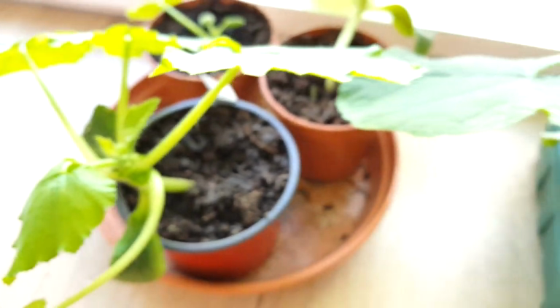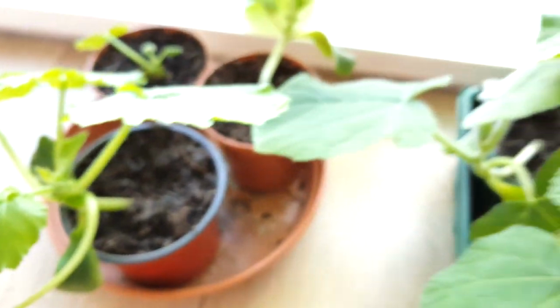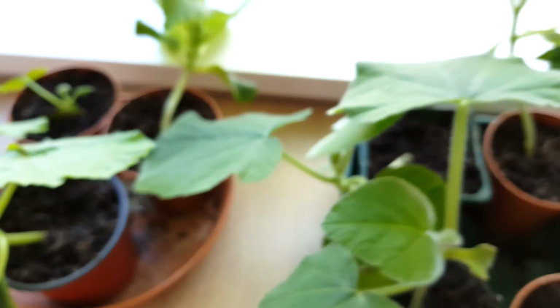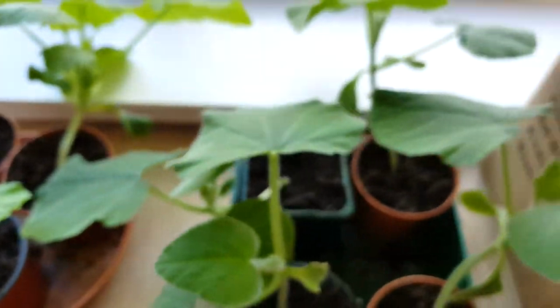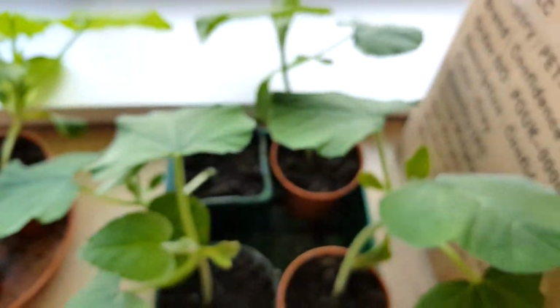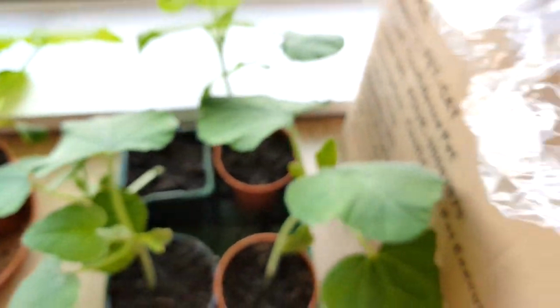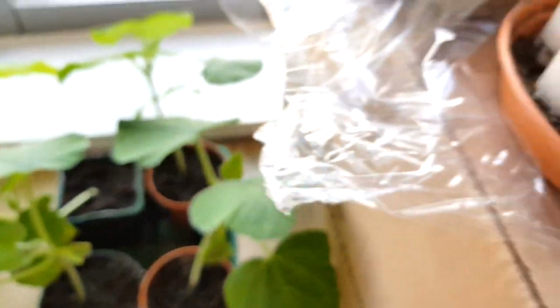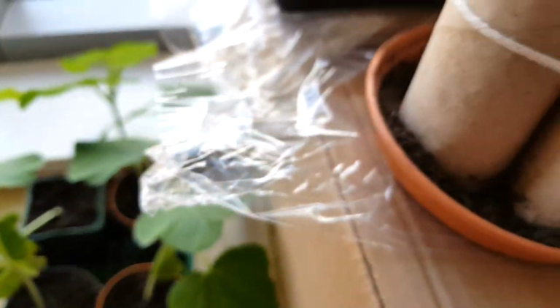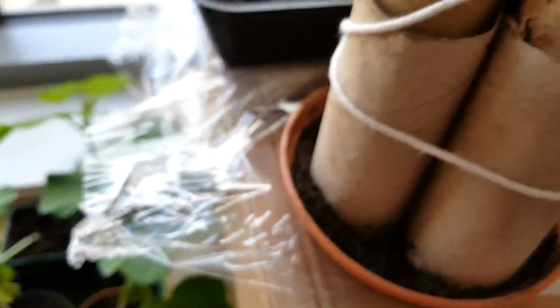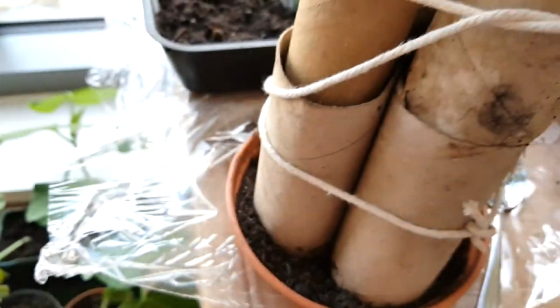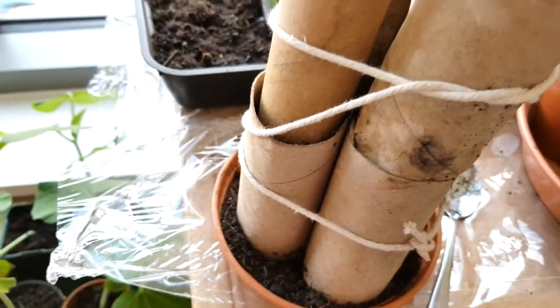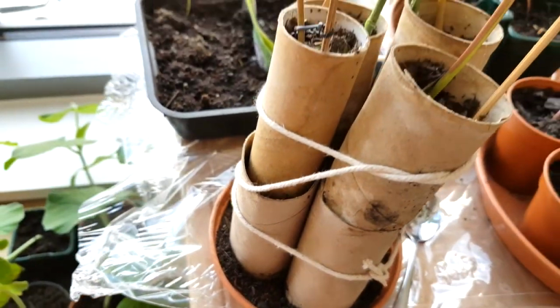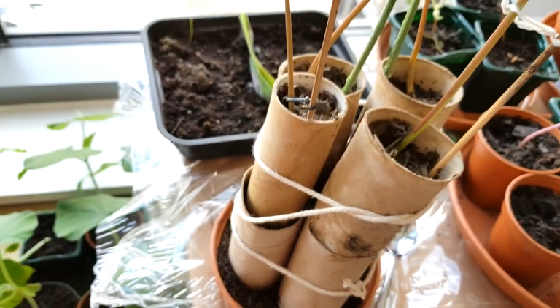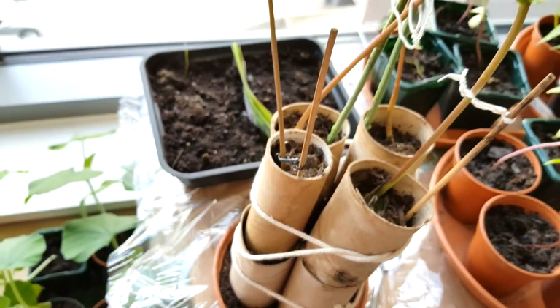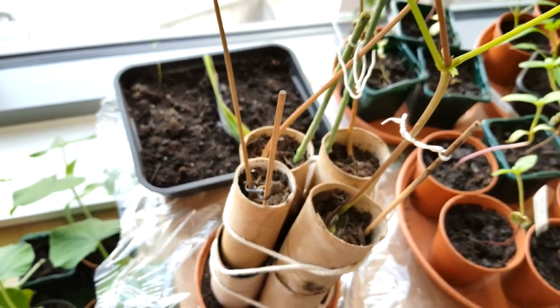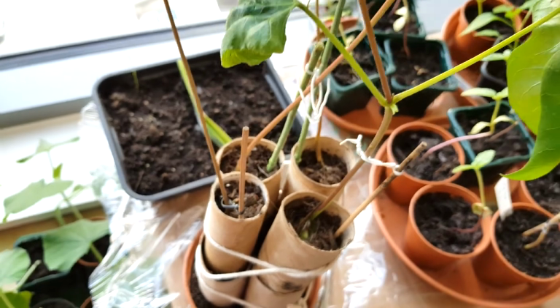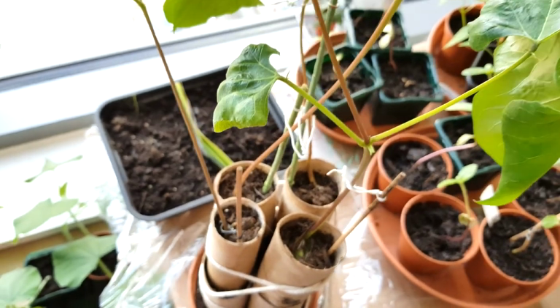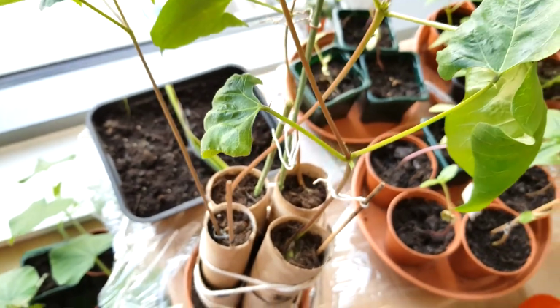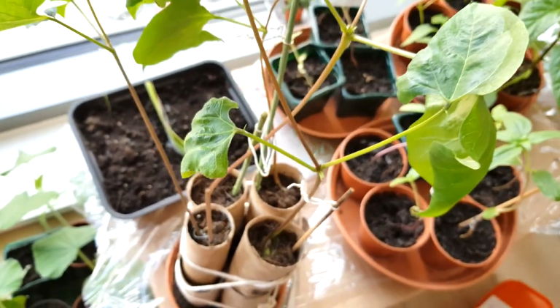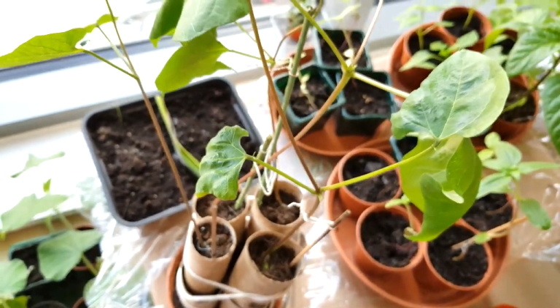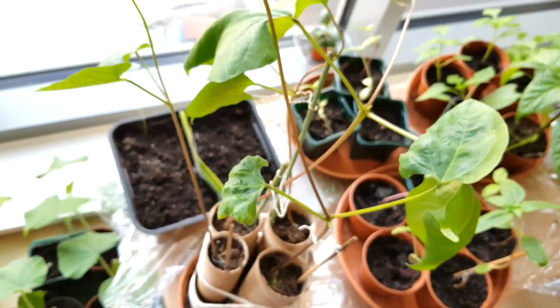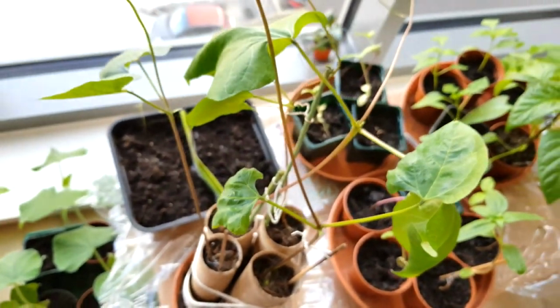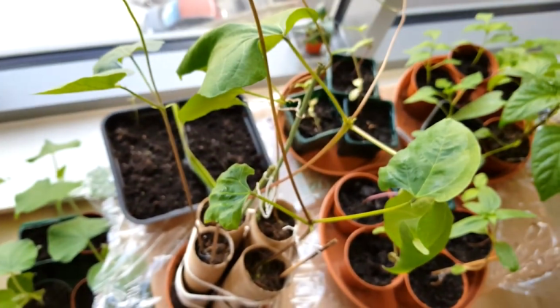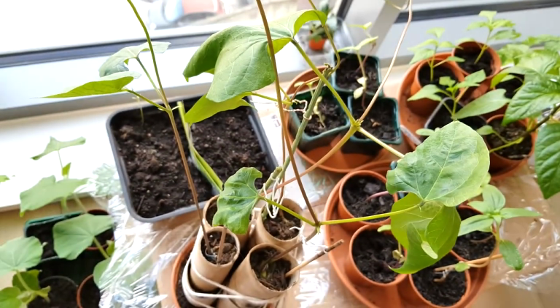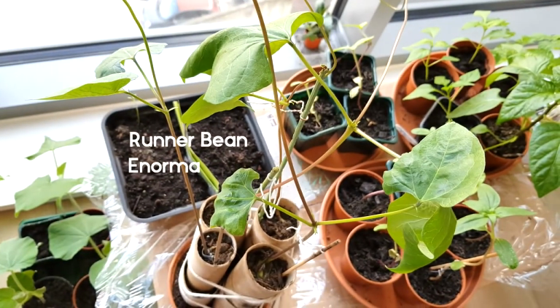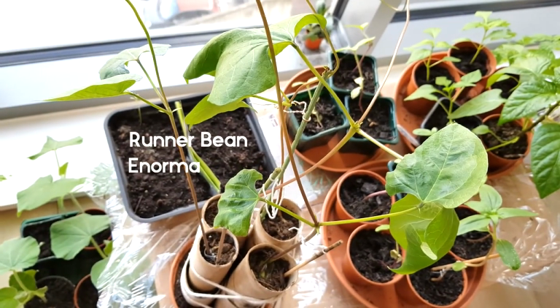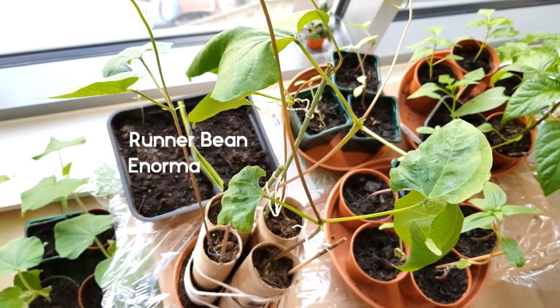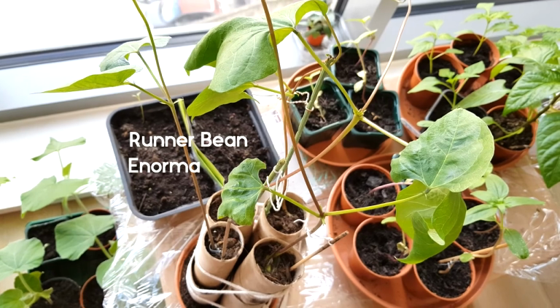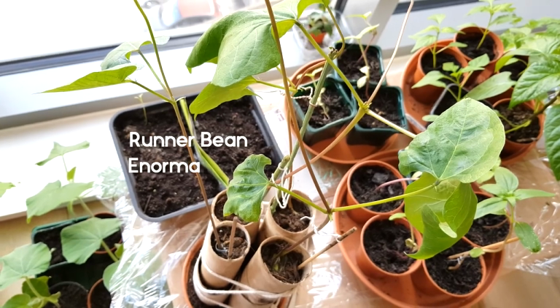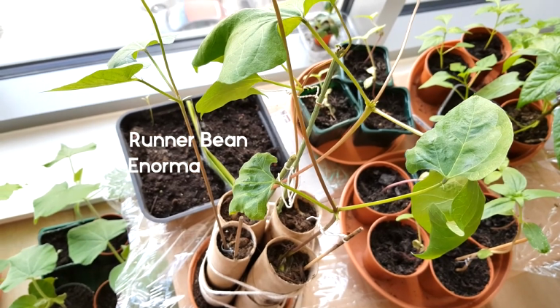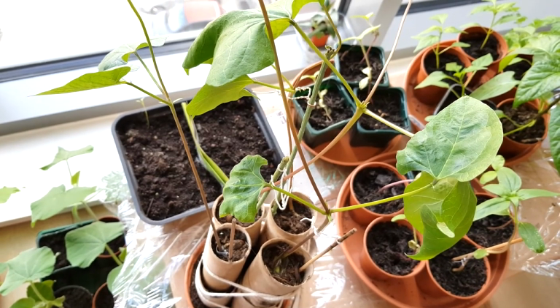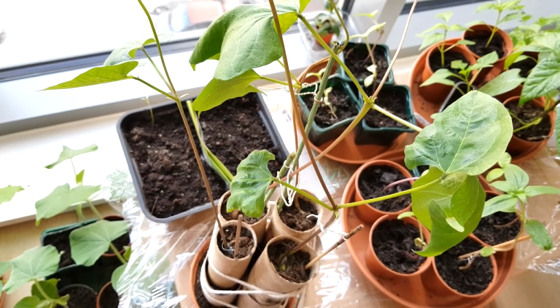Then if we go along, we have my runner beans. These are also the last of the seed packet I had. These are Enorma - quite appropriately named.